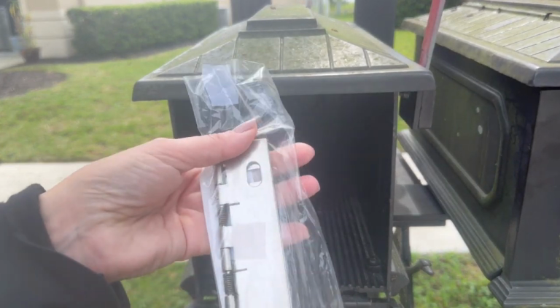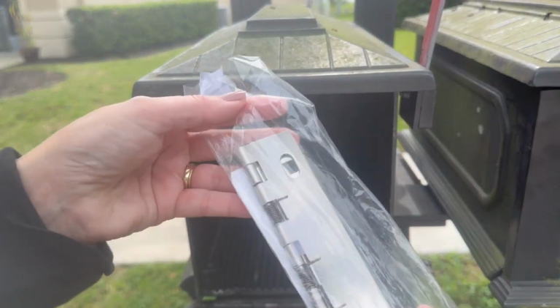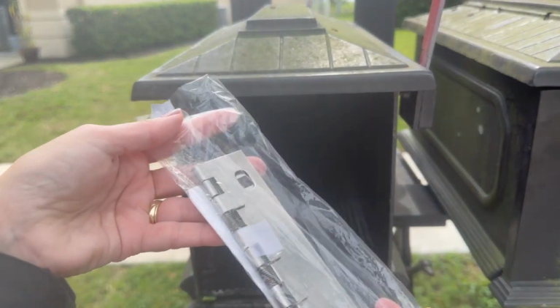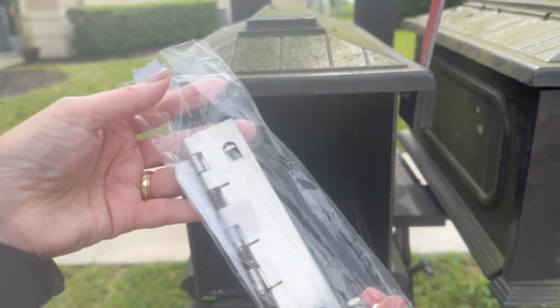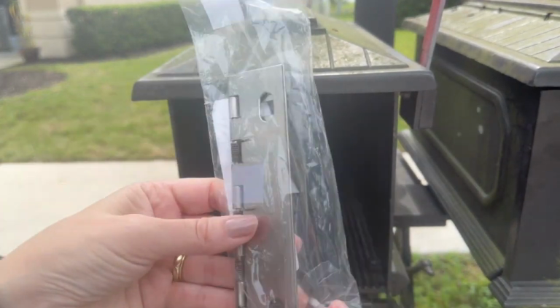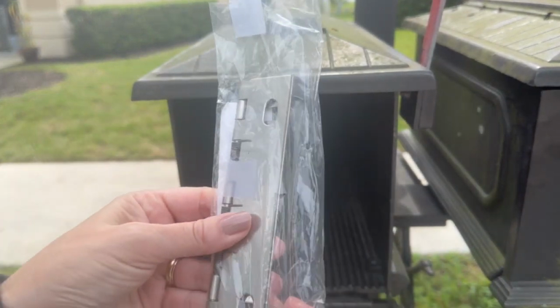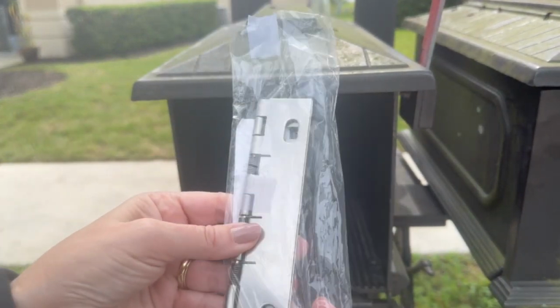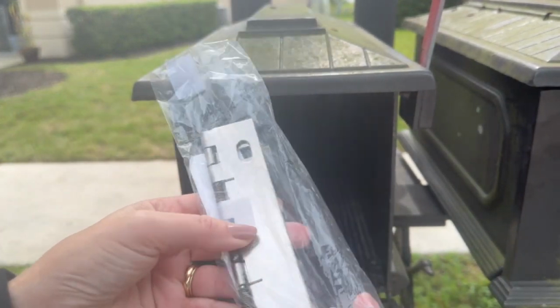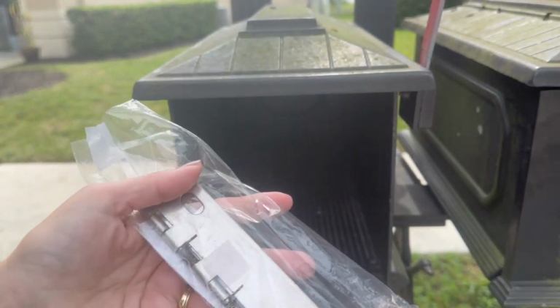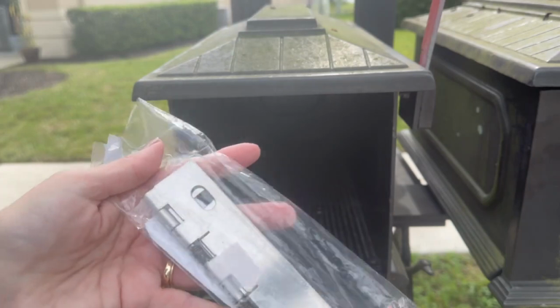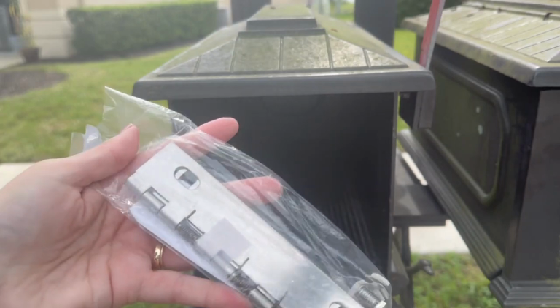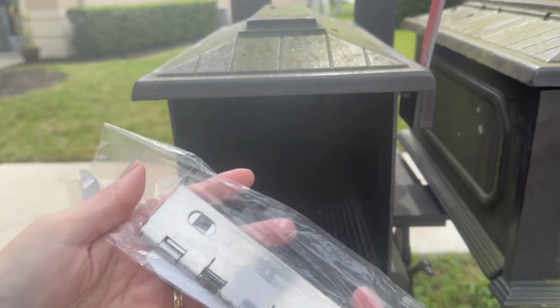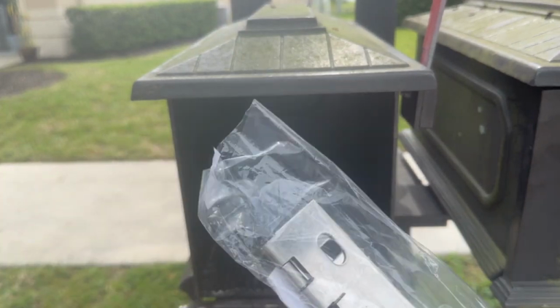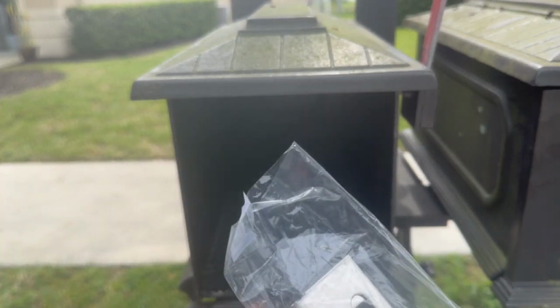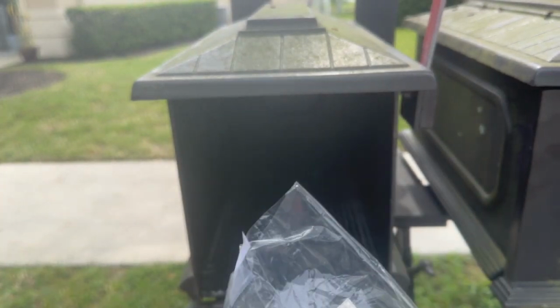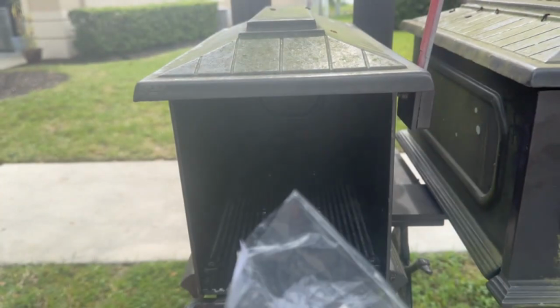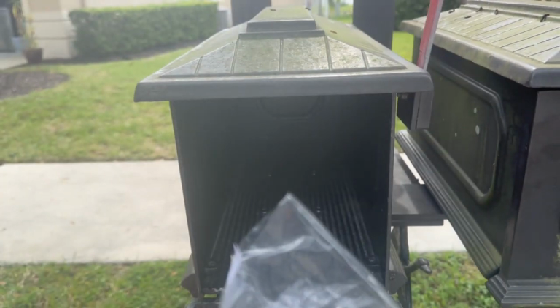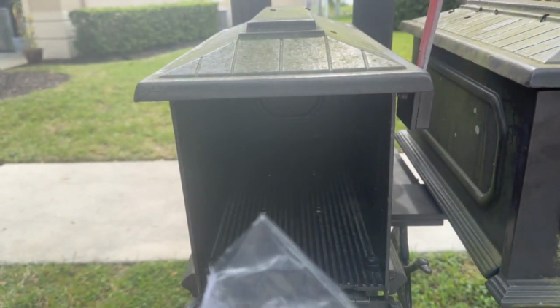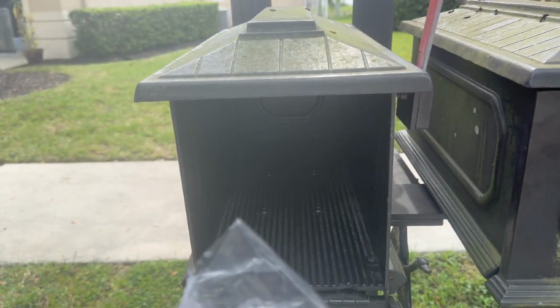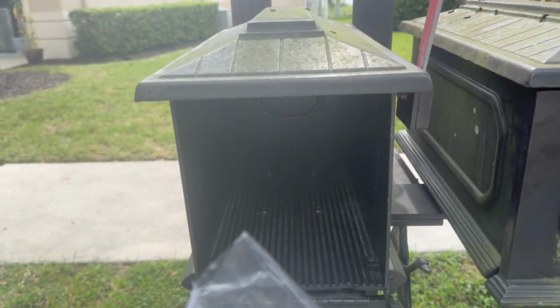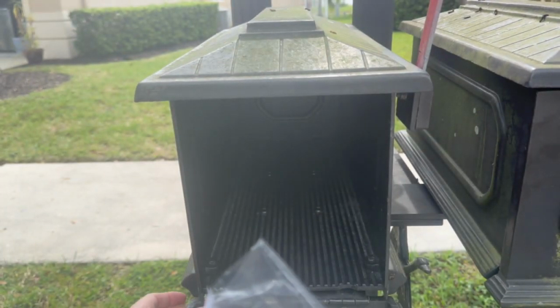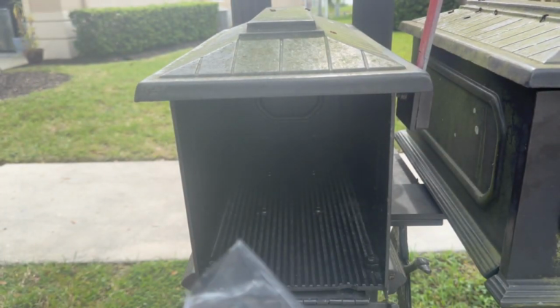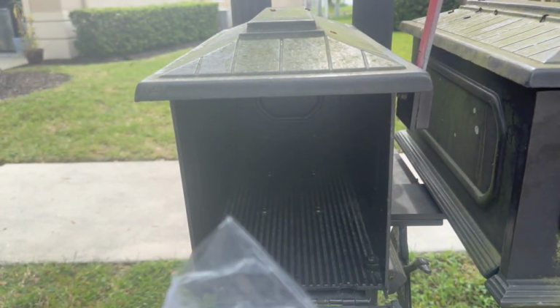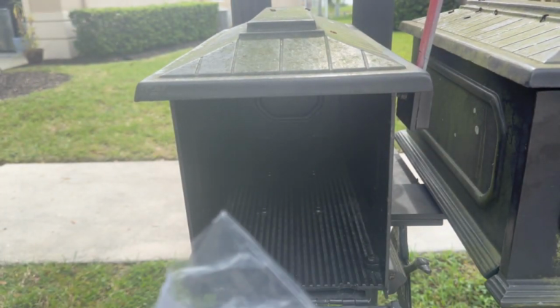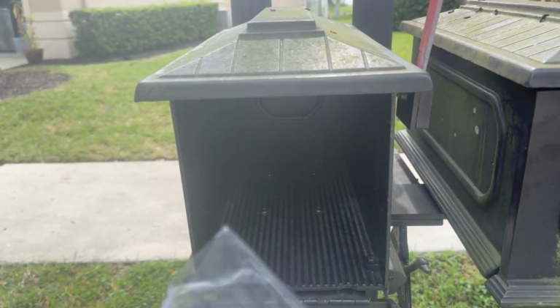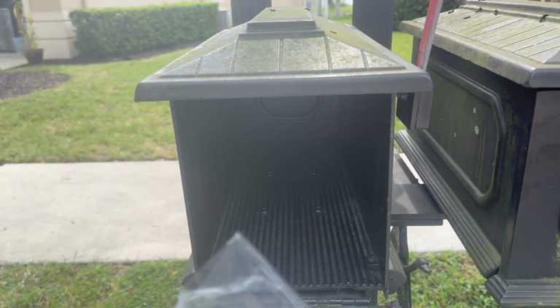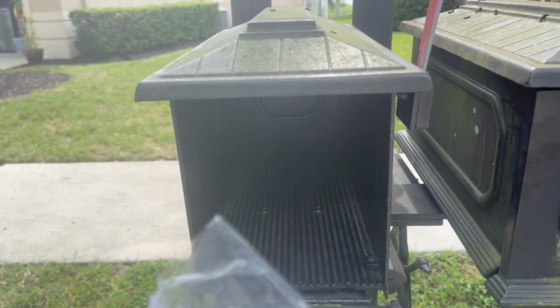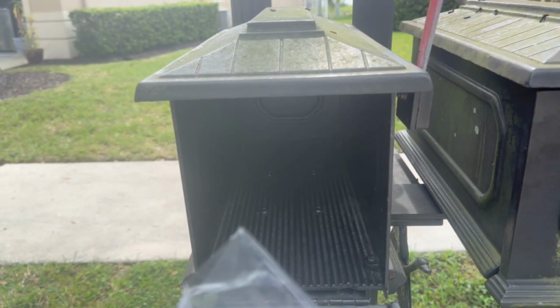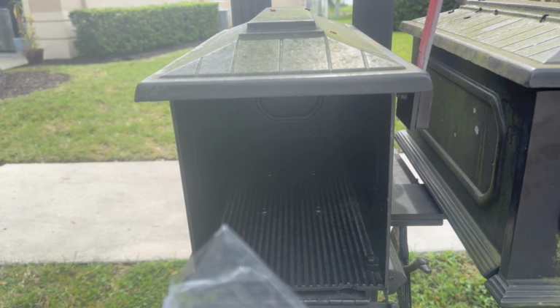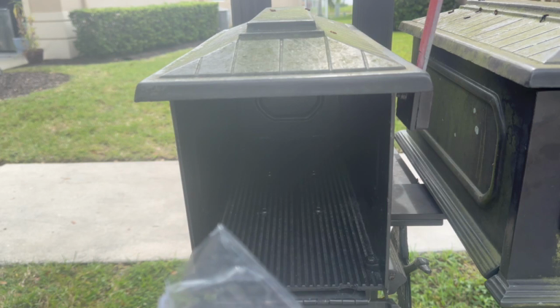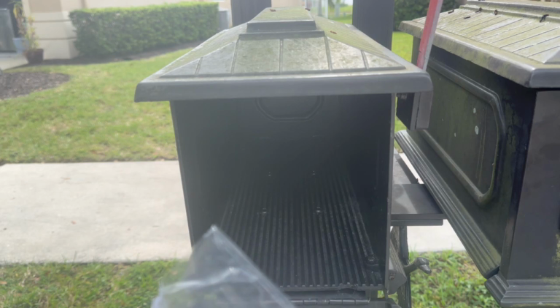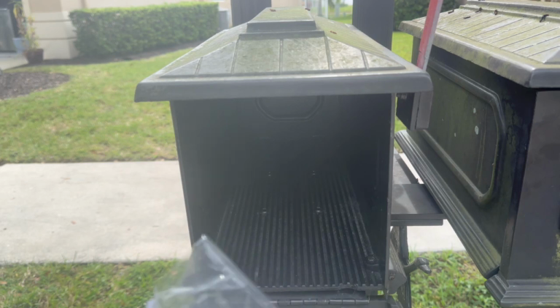First things first: I ordered this hinge, and this is what I'm going to use to replace the old one. This is supposedly what should help it keep closed.